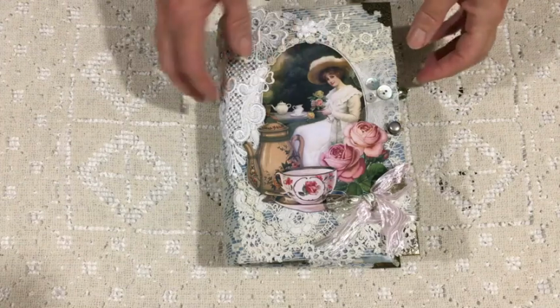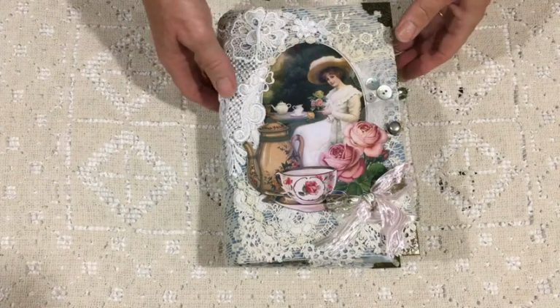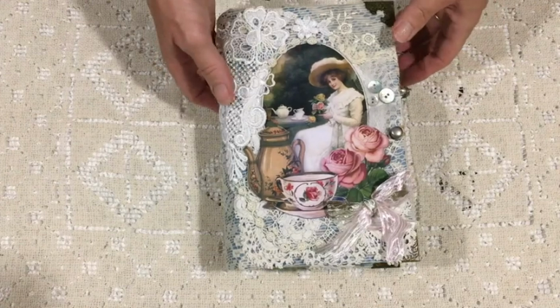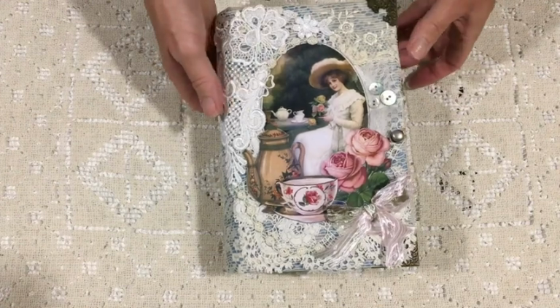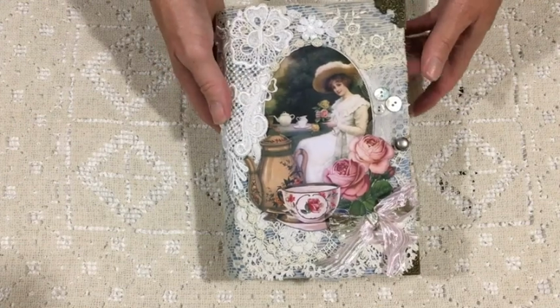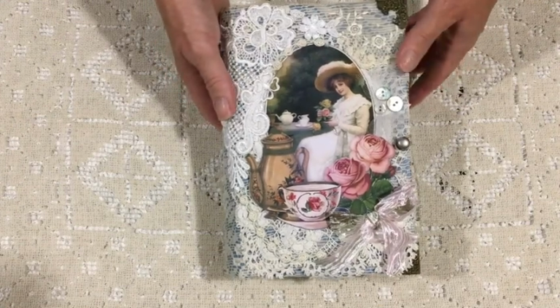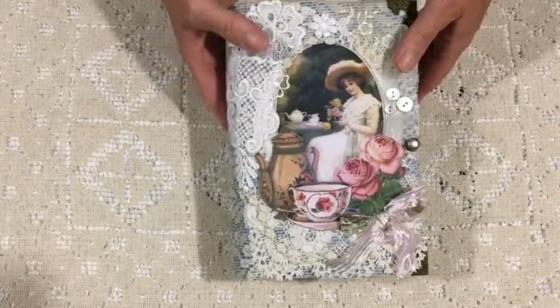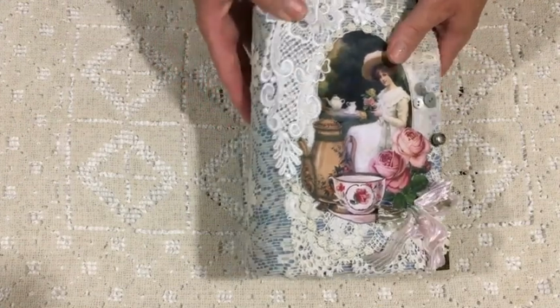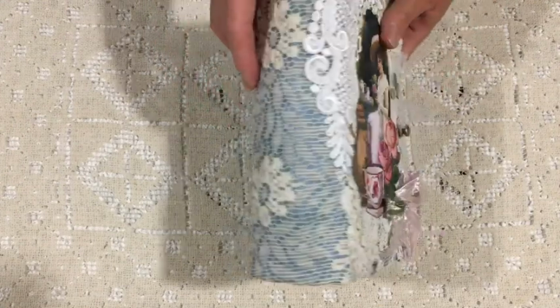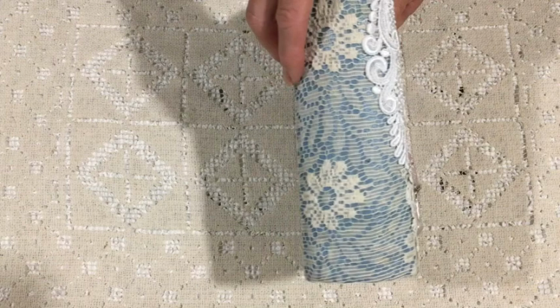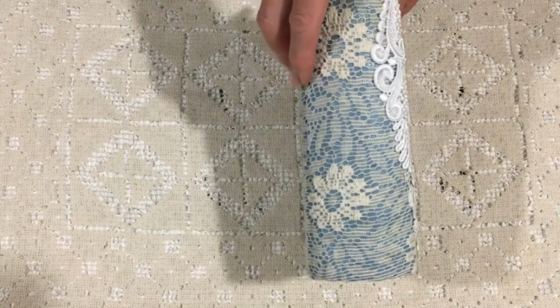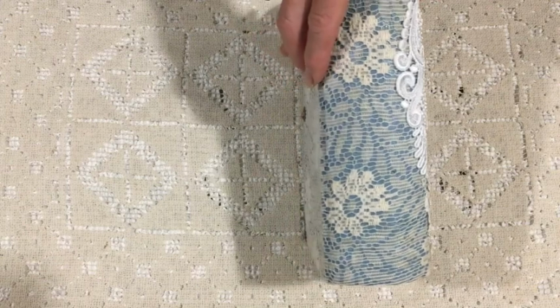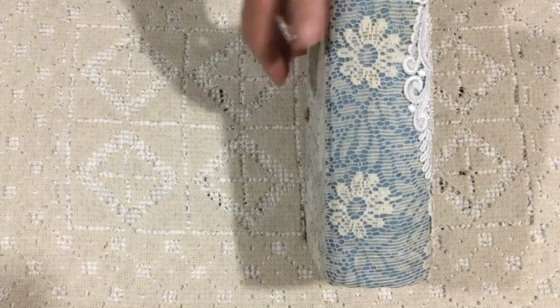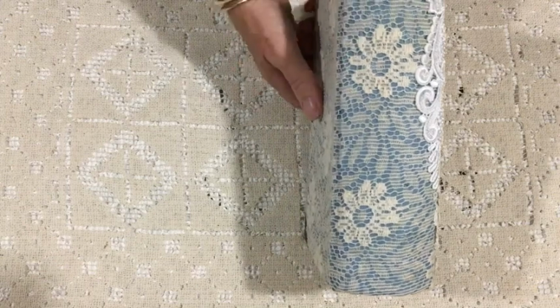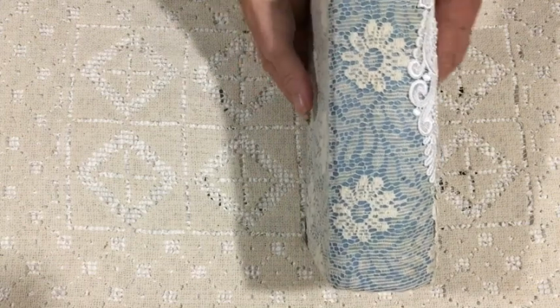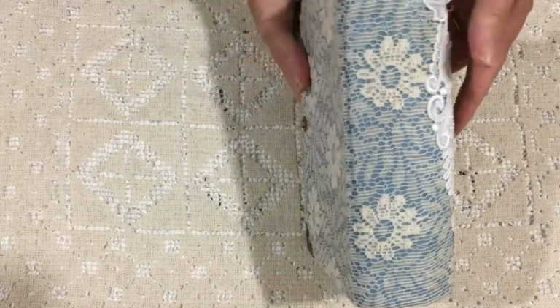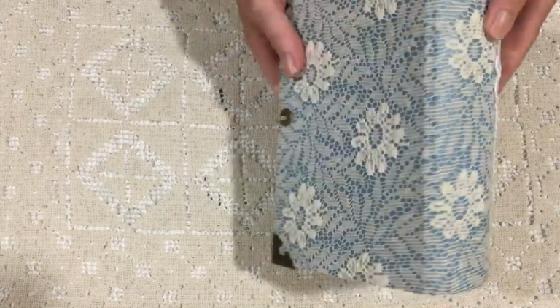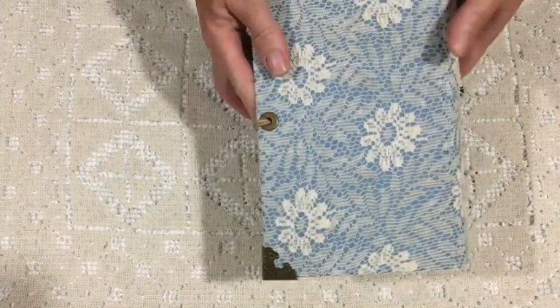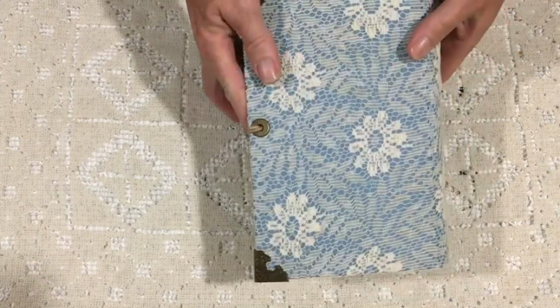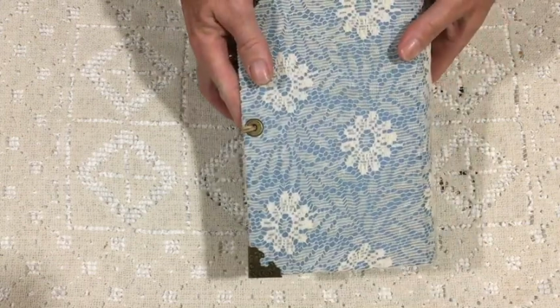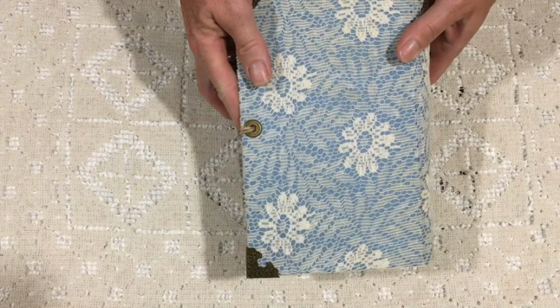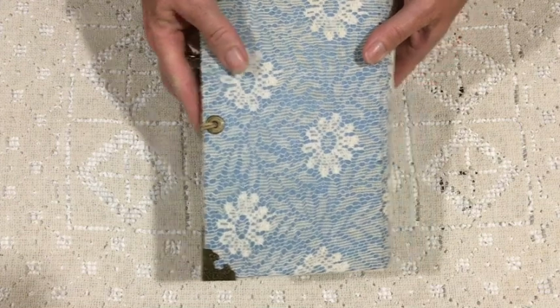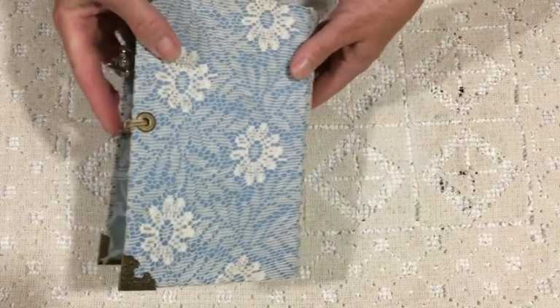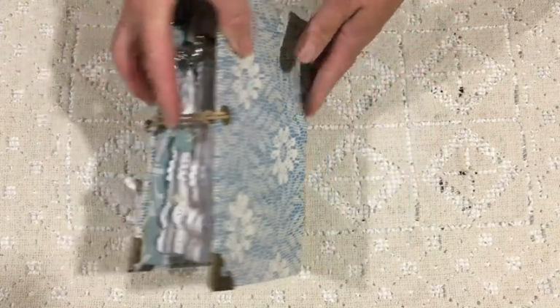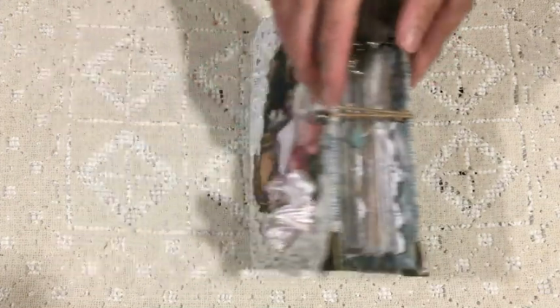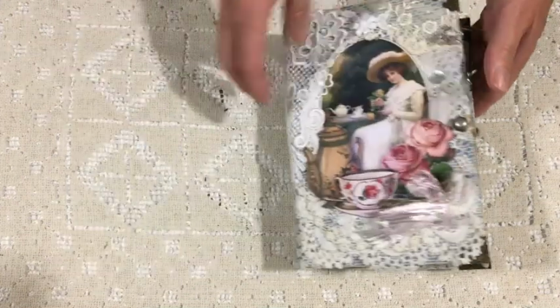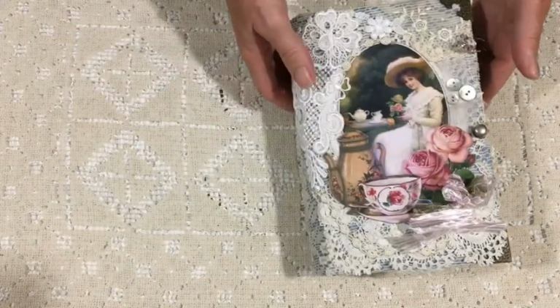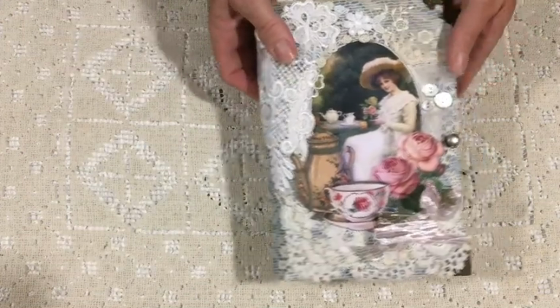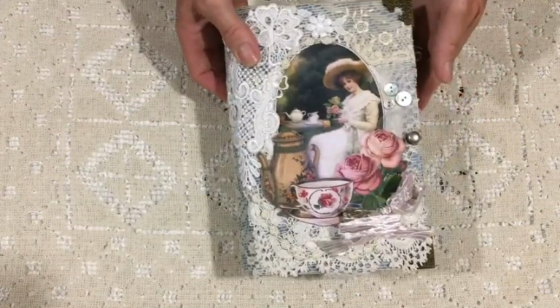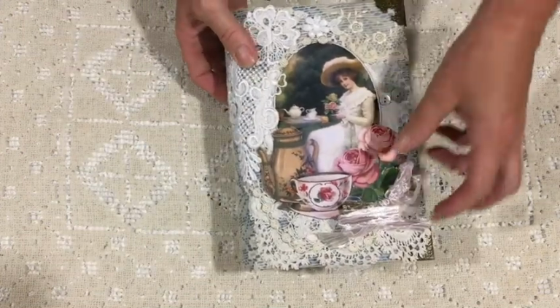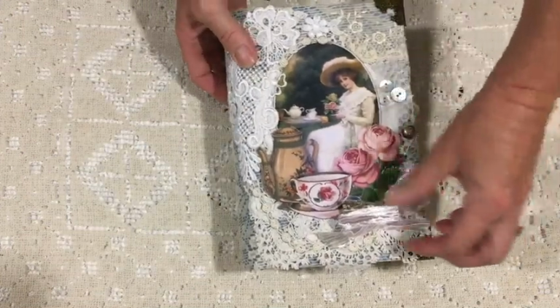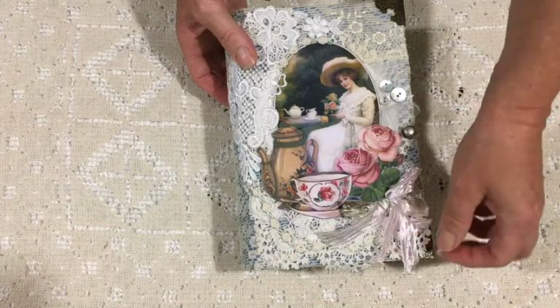Good morning everyone, it's Tracey from Australia with another project to share. This one is a little bit larger than normal — the book measures five and a half by eight and a half, and the spine is three inches, so a little bit chunkier than I normally do.